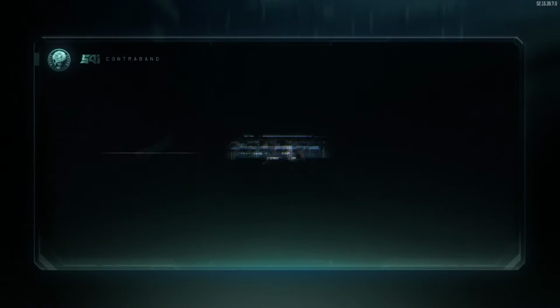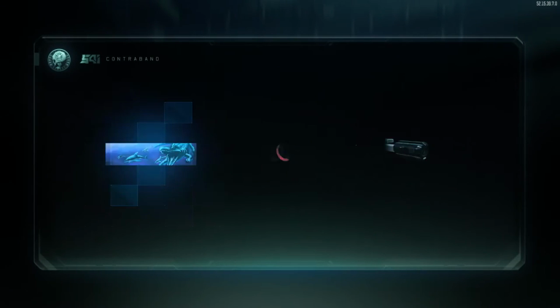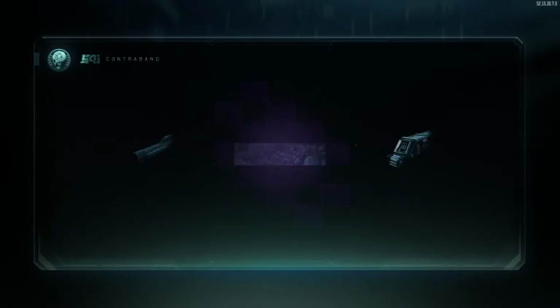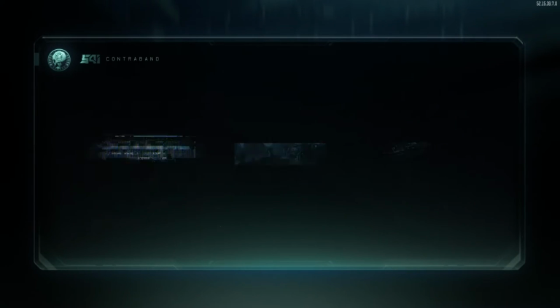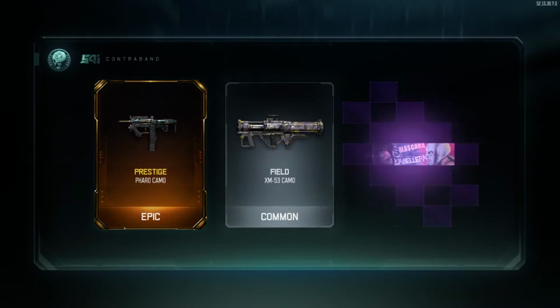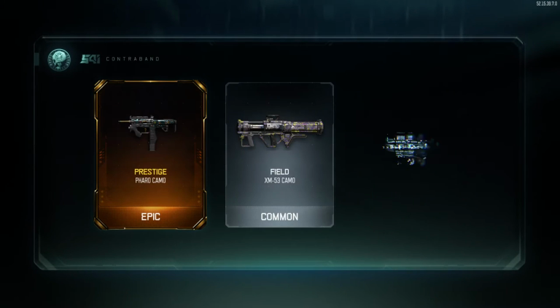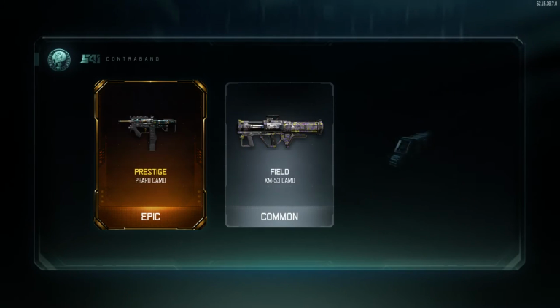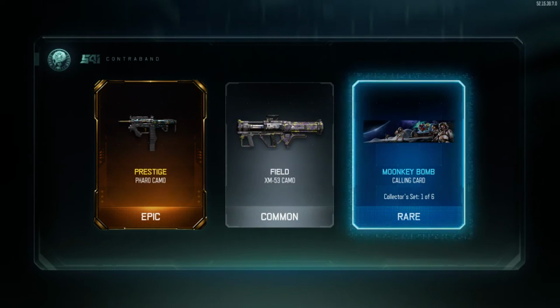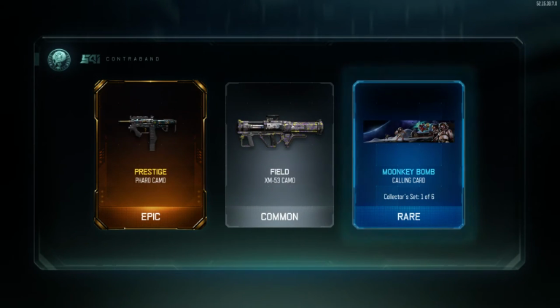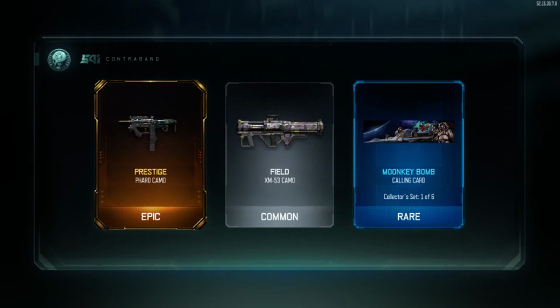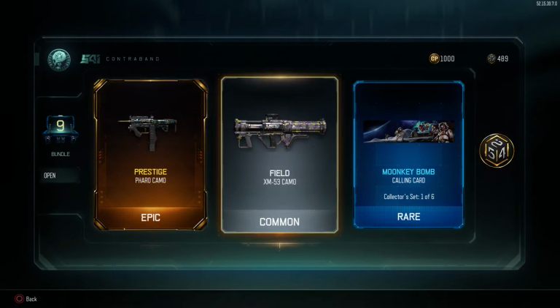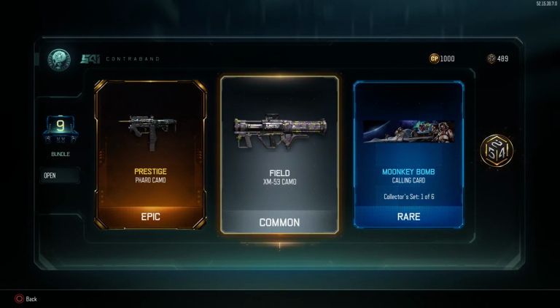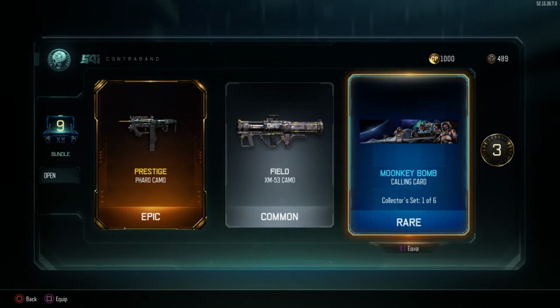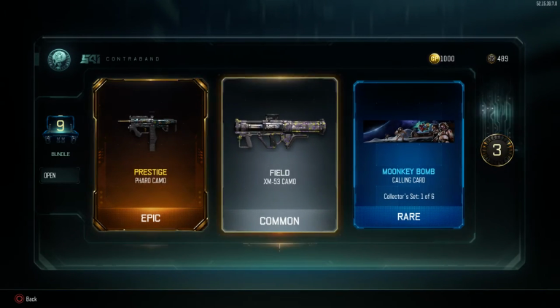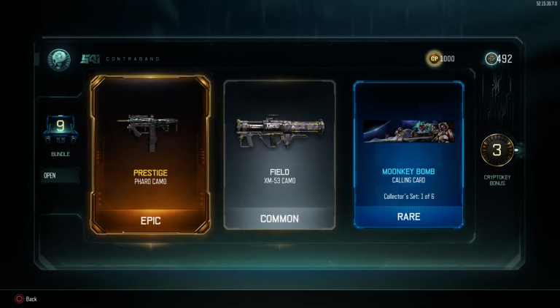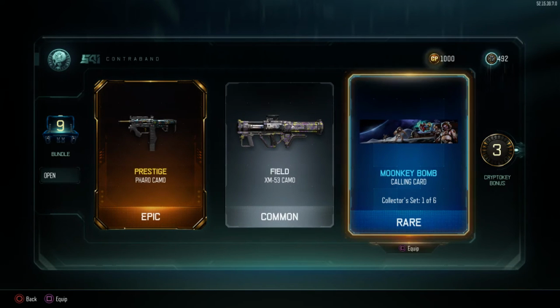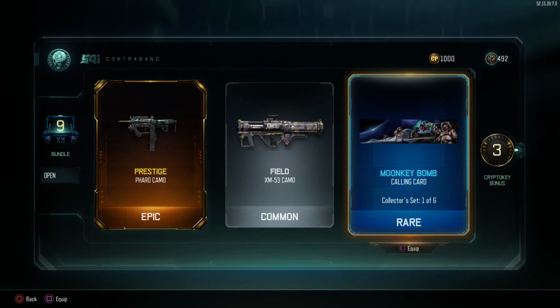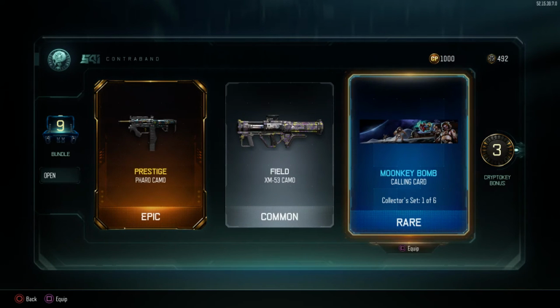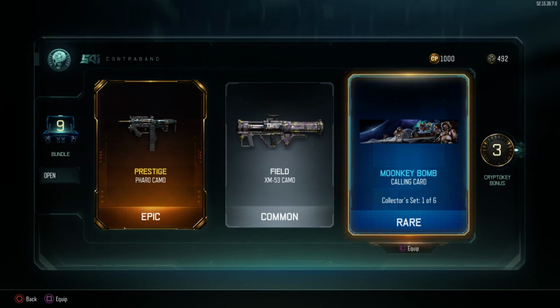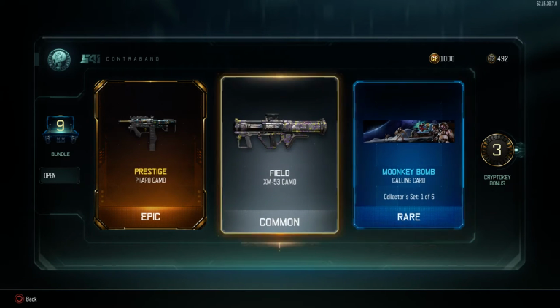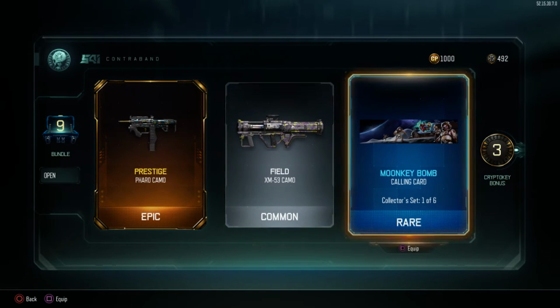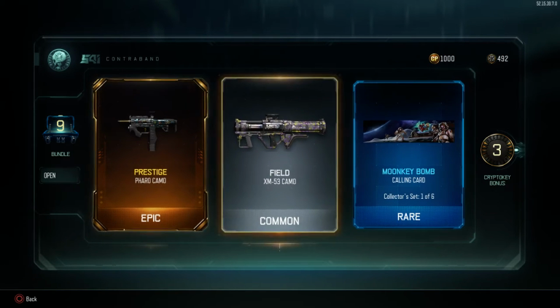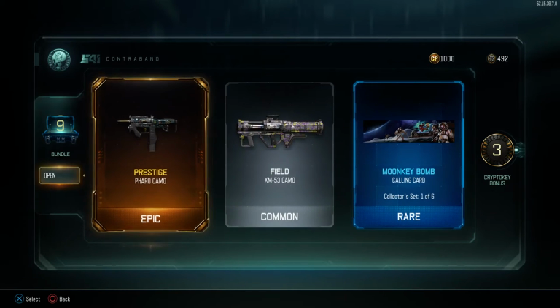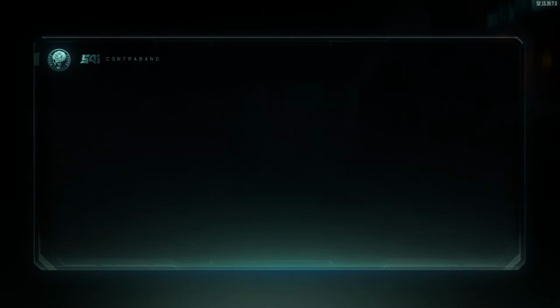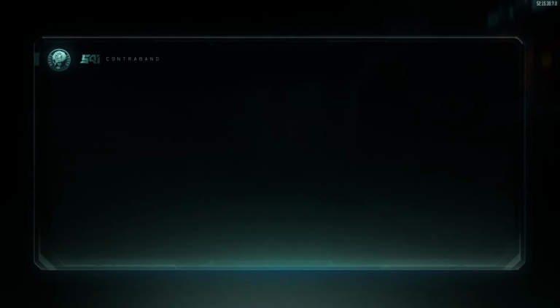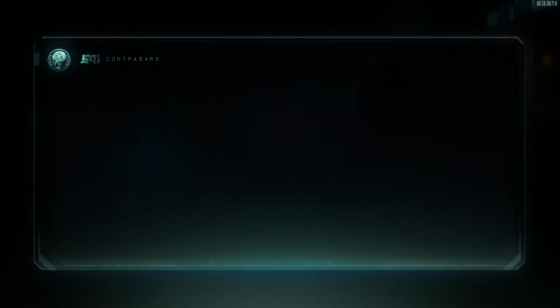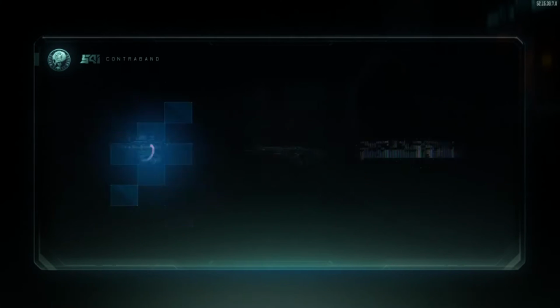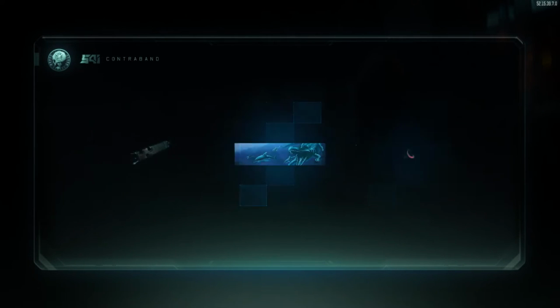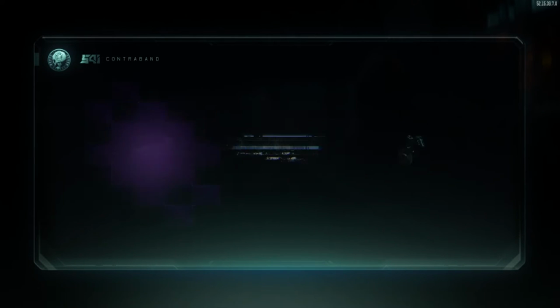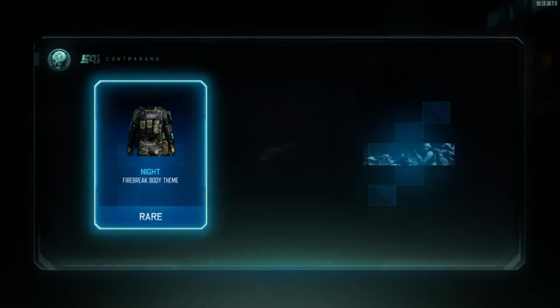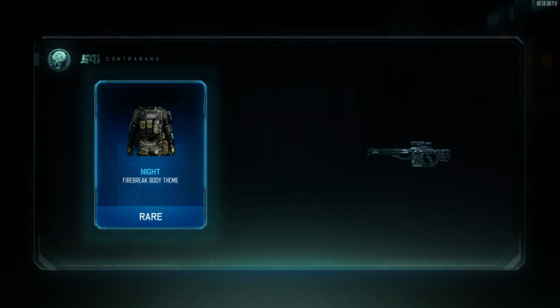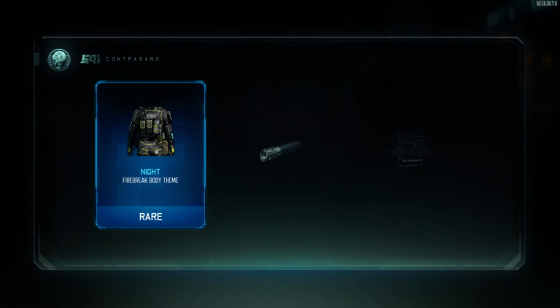Open up the lightning box. Prestige — oh, Prestige, okay. That is cool, I have to admit, Prestige does look cool. Monkey Bomb — oh, that's part of the moon set from Black Ops 1, that is good, I do like that.